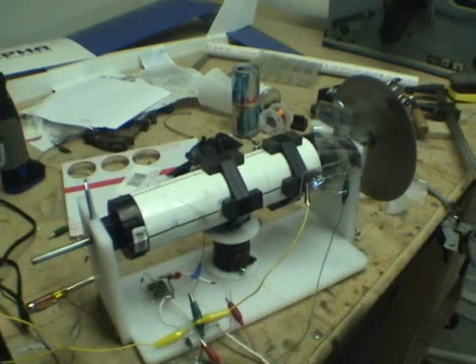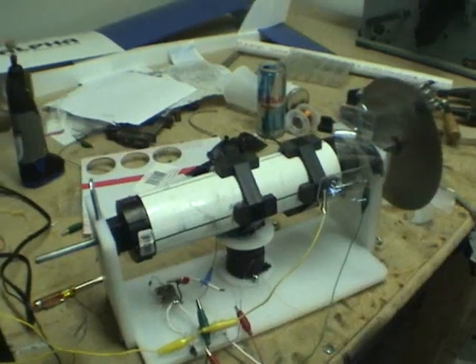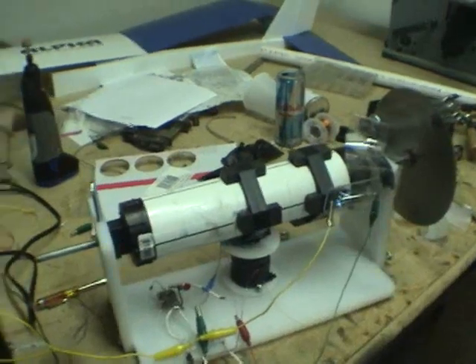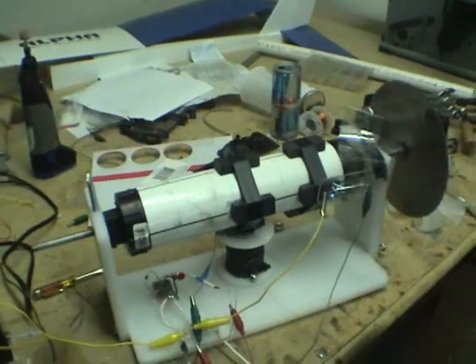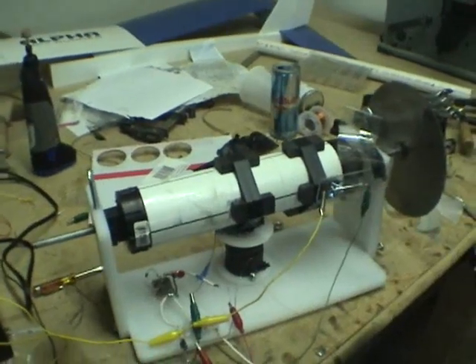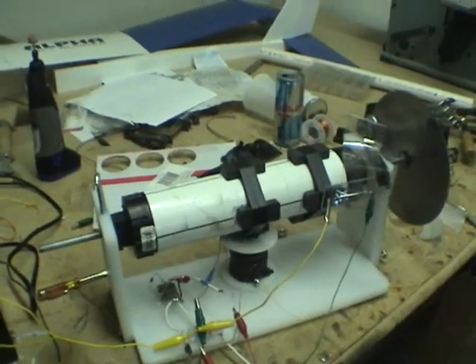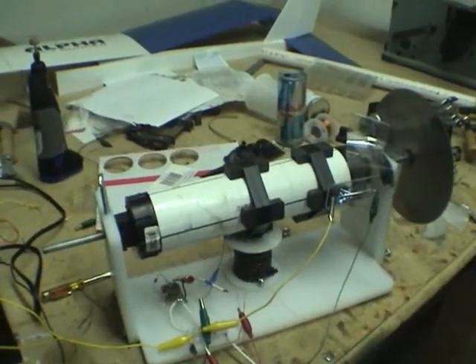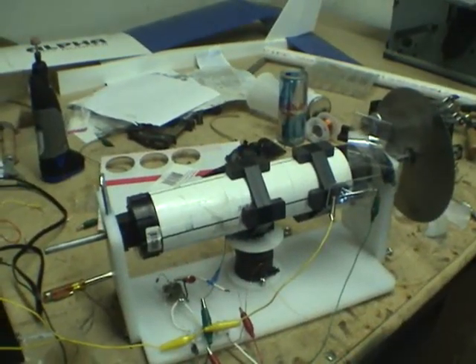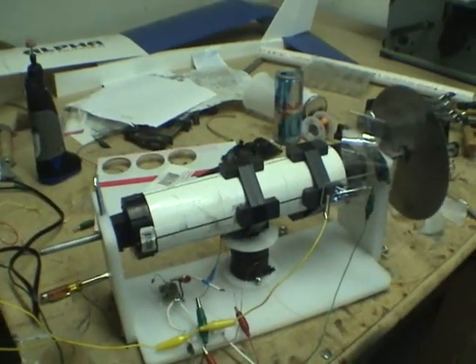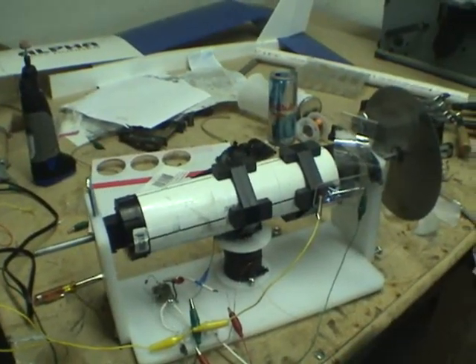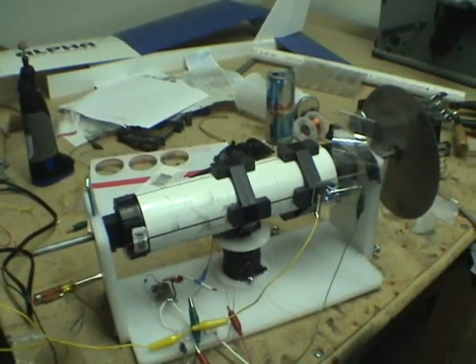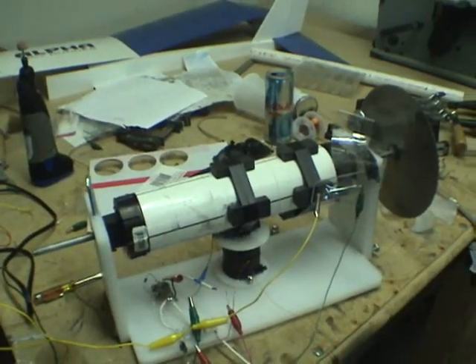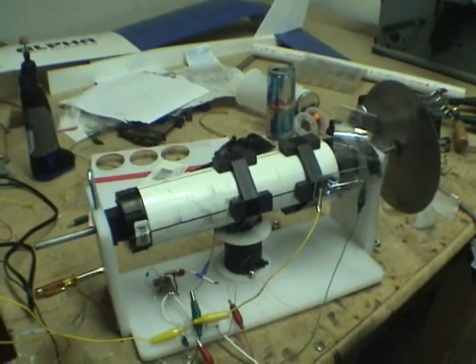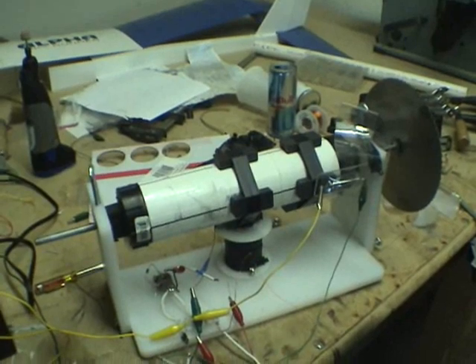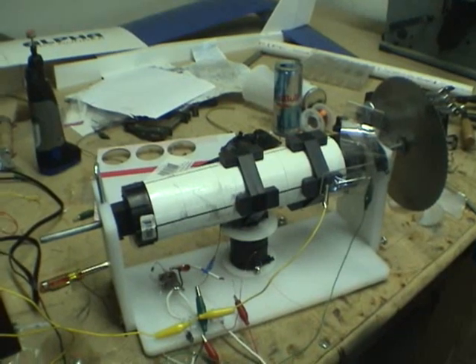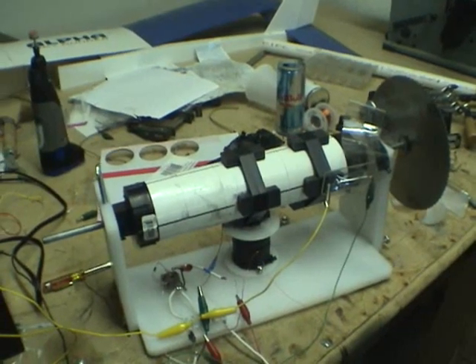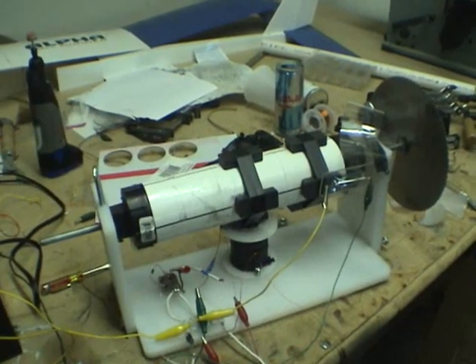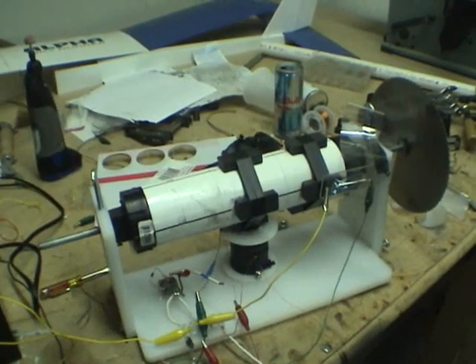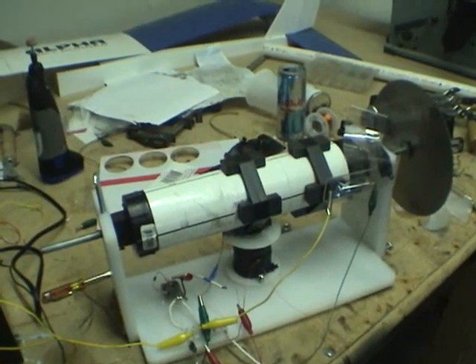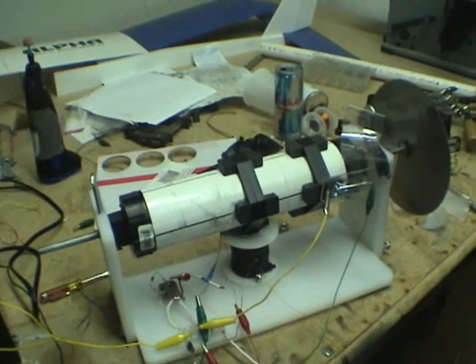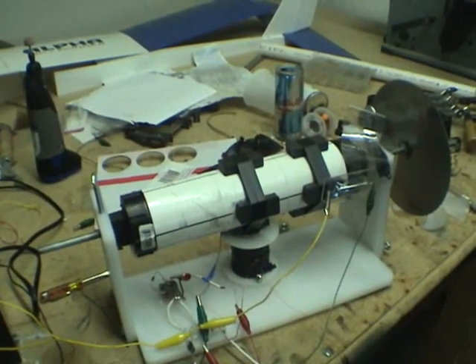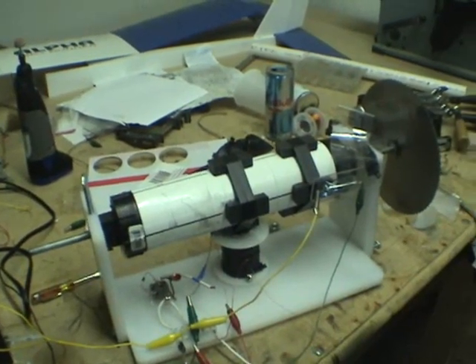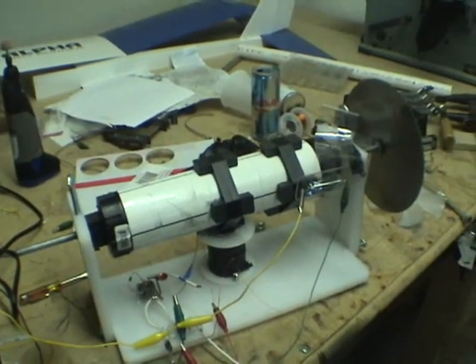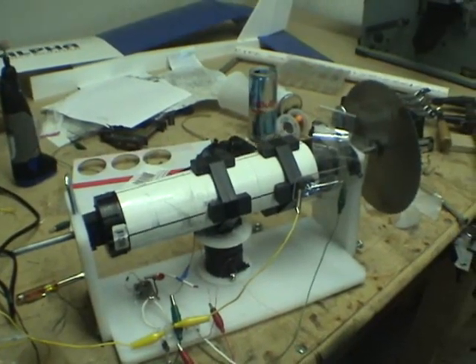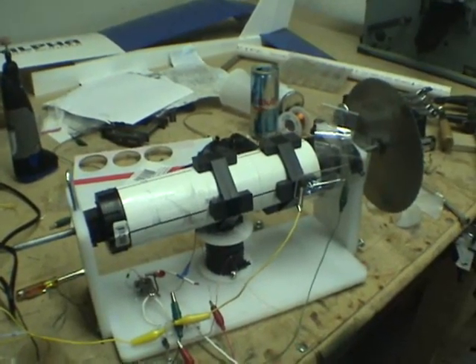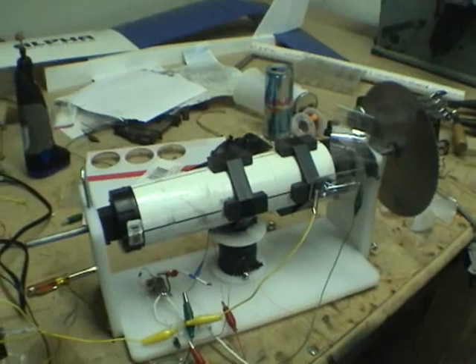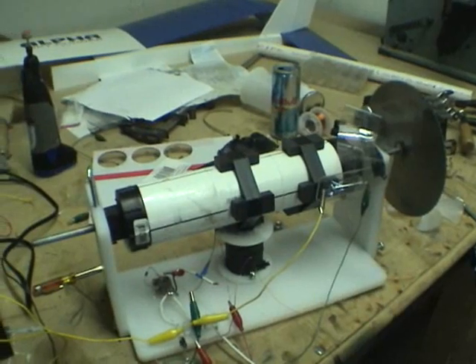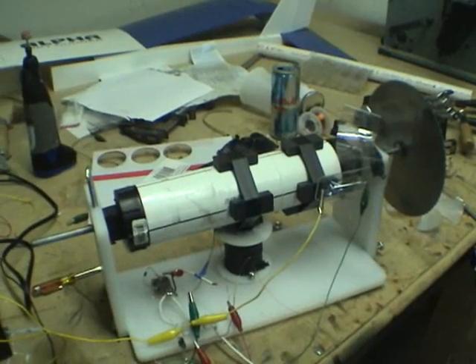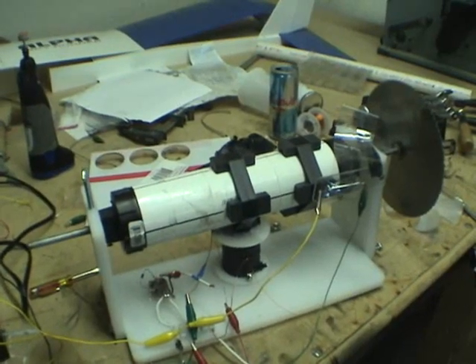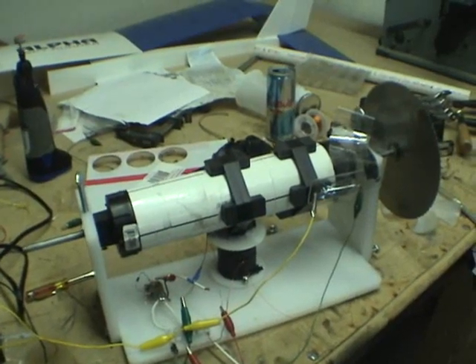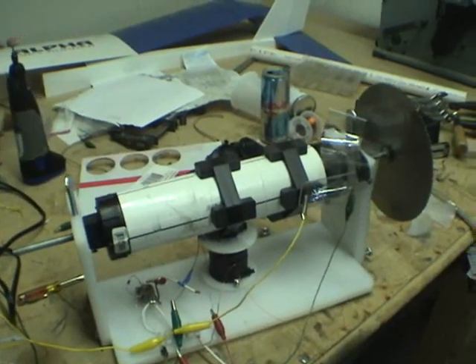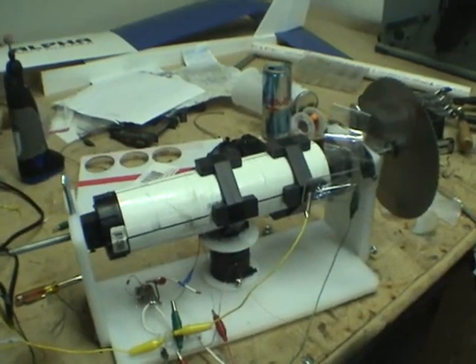Hi everybody, just kind of getting you up to speed on how my motor is going to work with an alternator — a homemade alternator put on the end of it. So I'm going to kind of go through the concepts real quick.